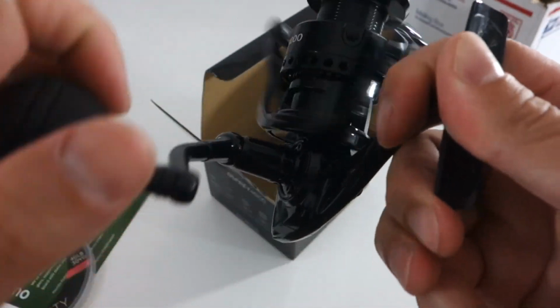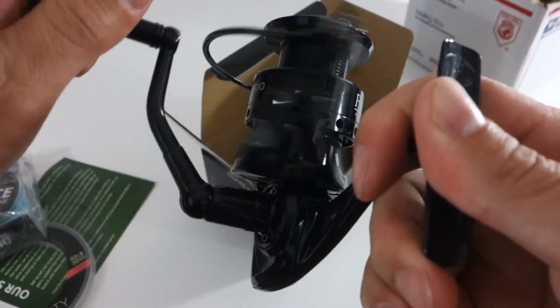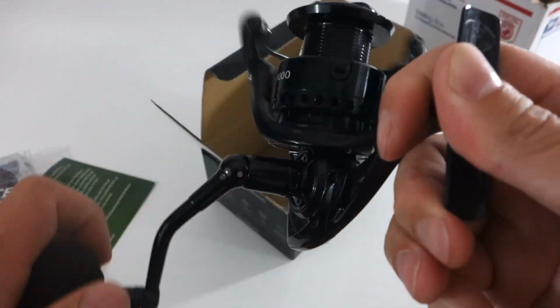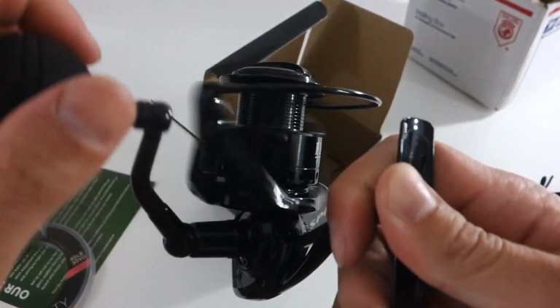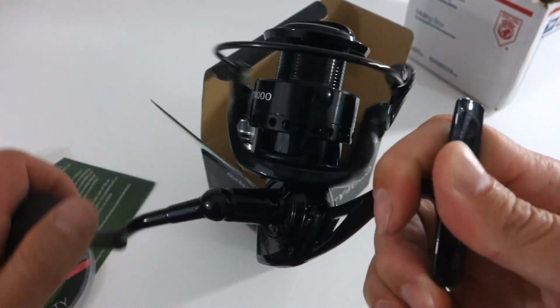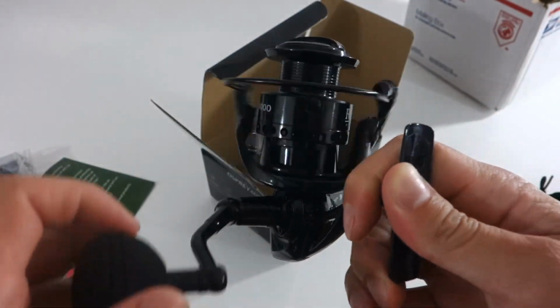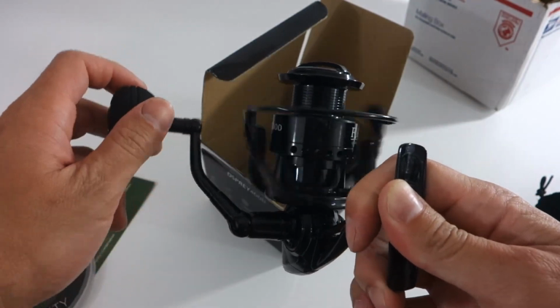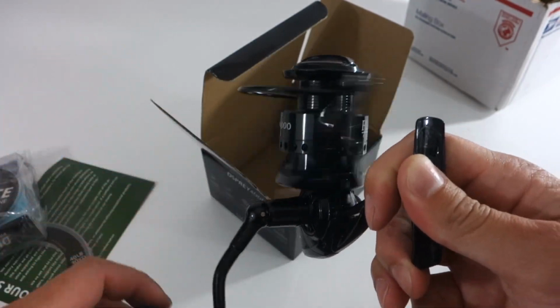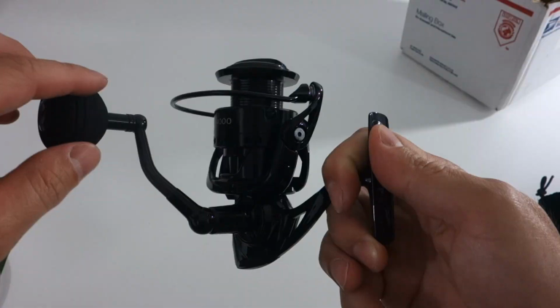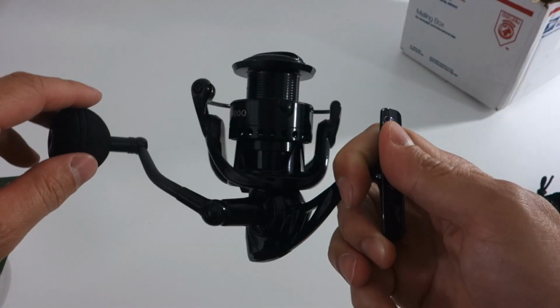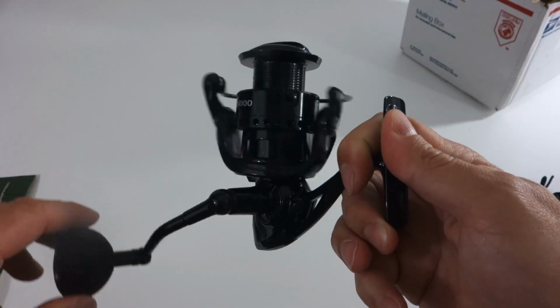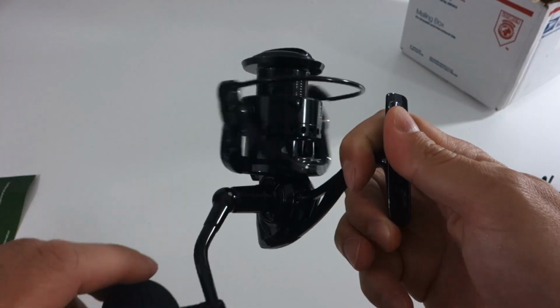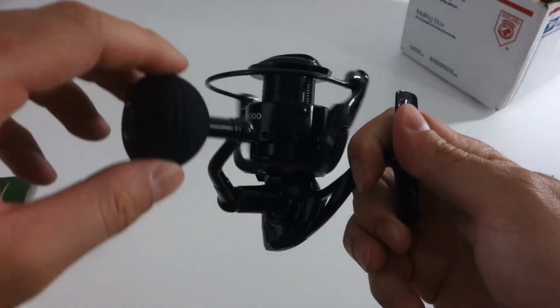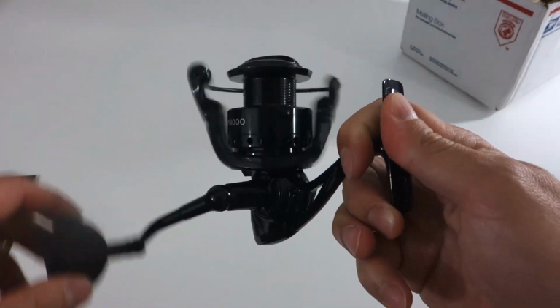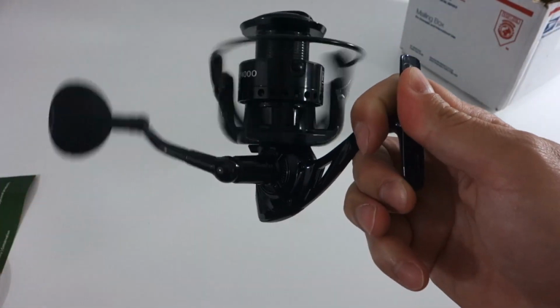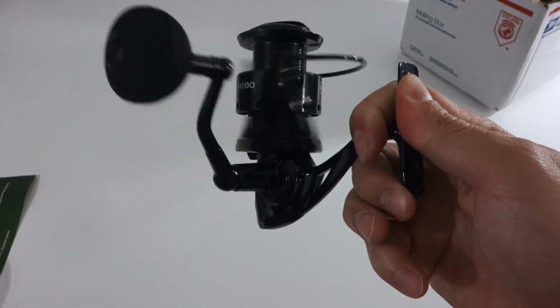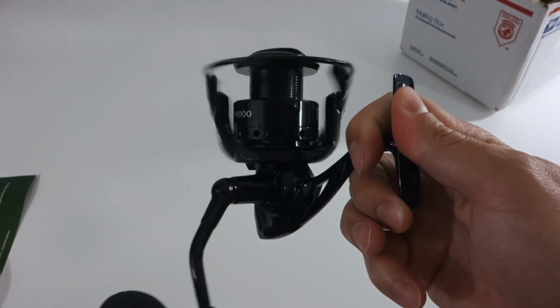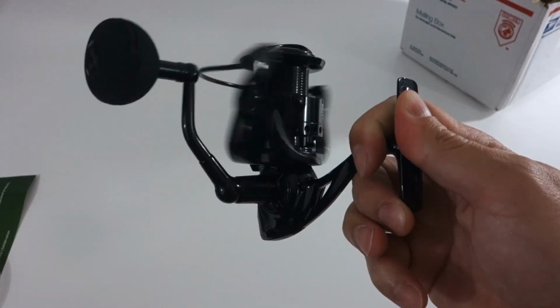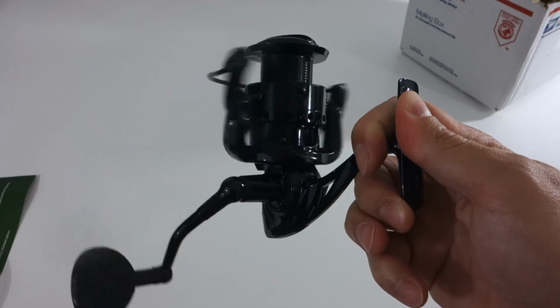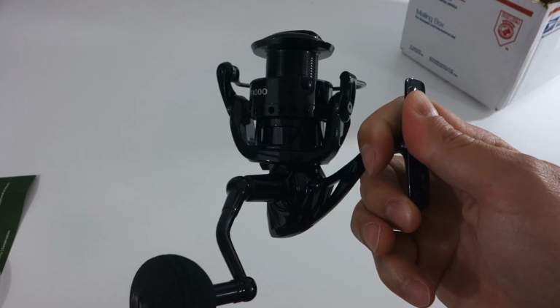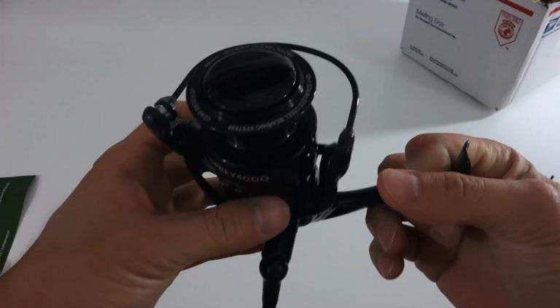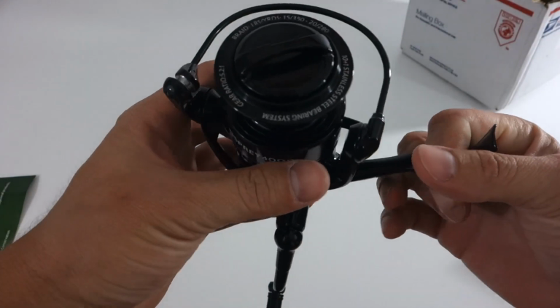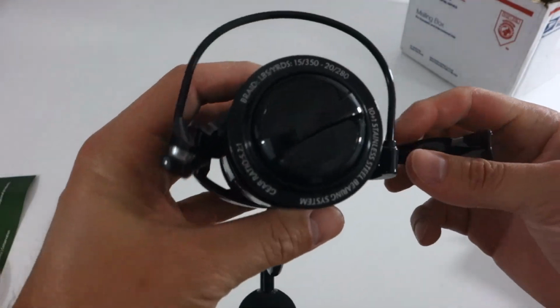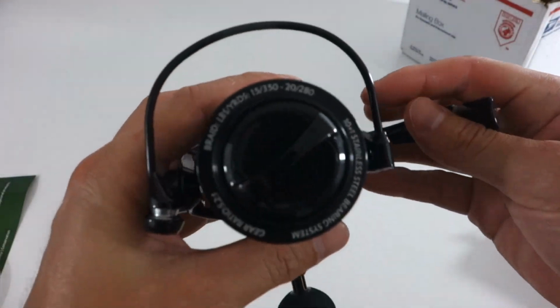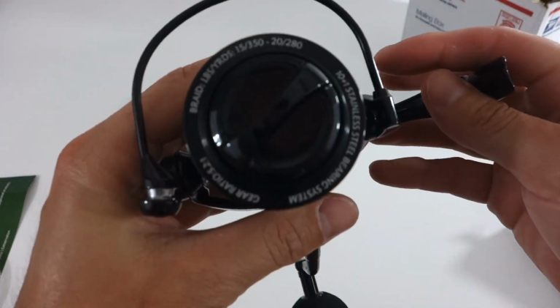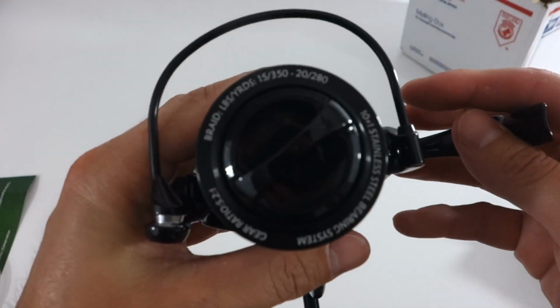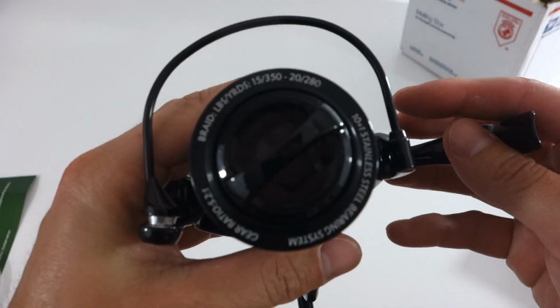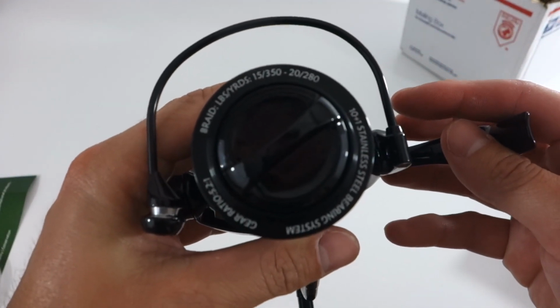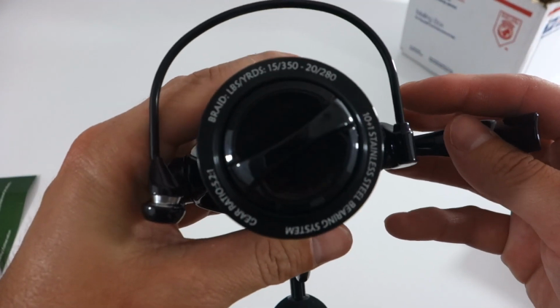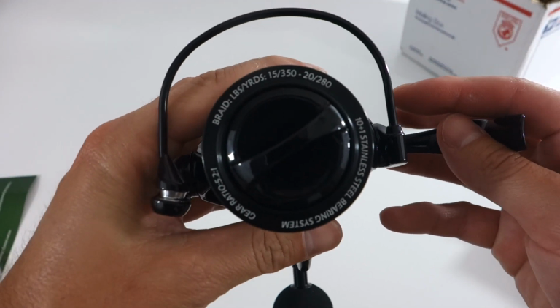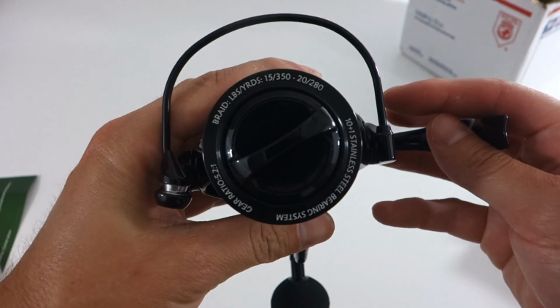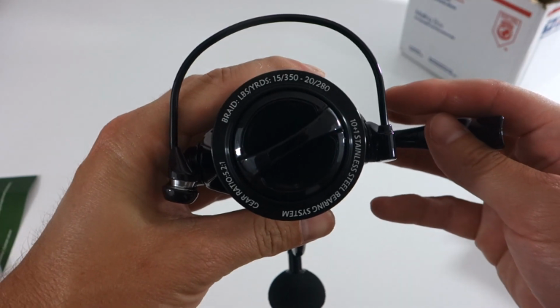These reels come fully greased ahead of time, so they're very smooth. This handle isn't that heavy, and you can see that just with a little bit of force, that rotor just spun around. It's also nice that that's a carbon rotor, which adds to the lightness.